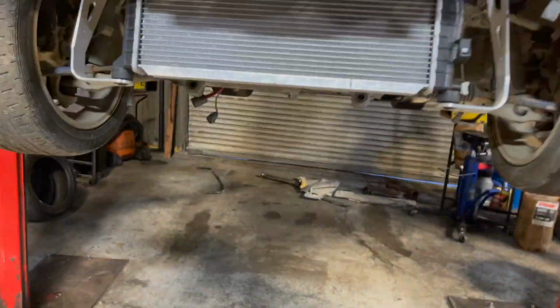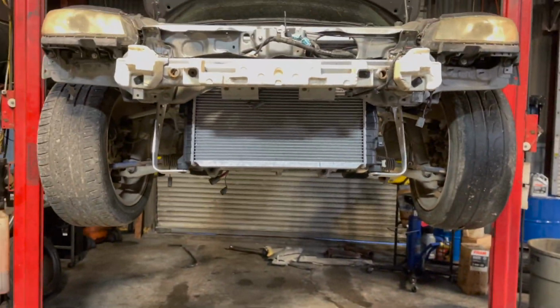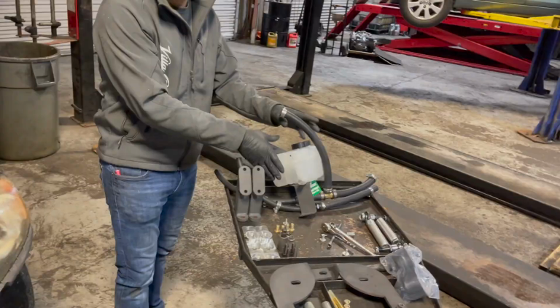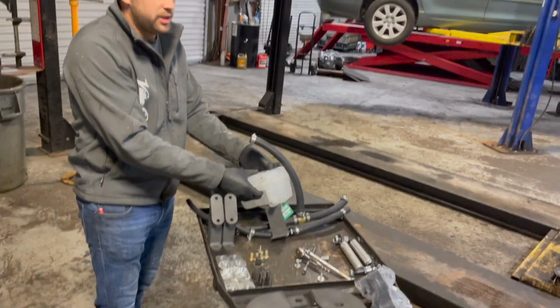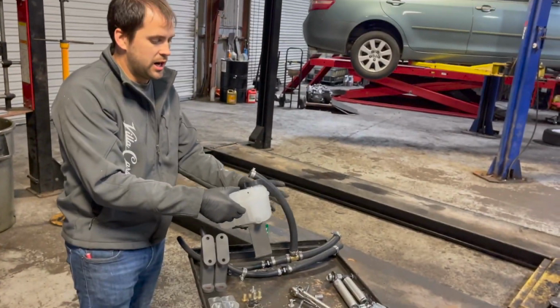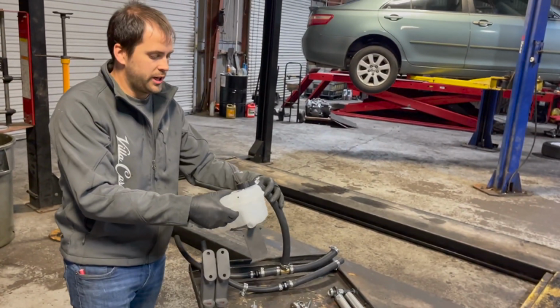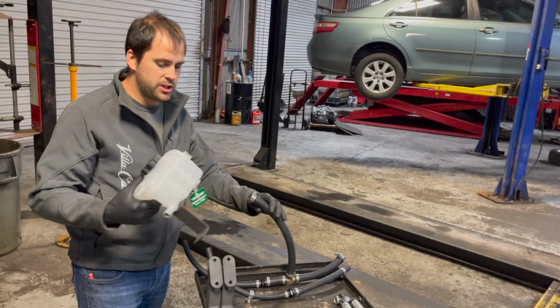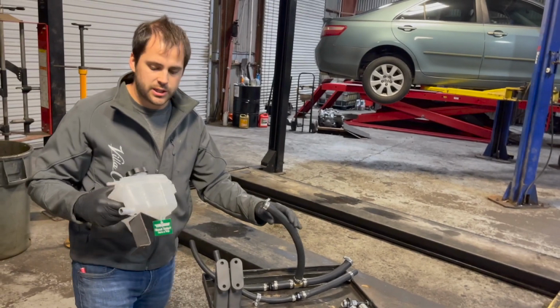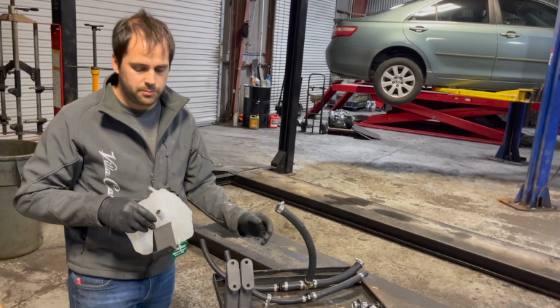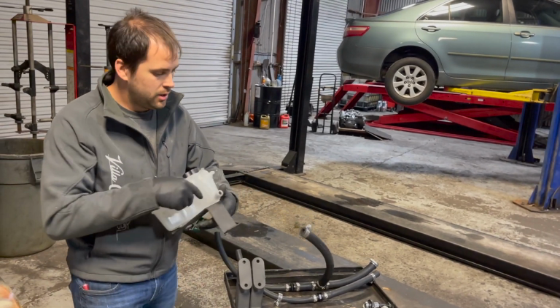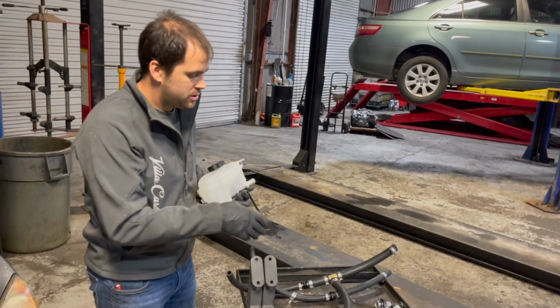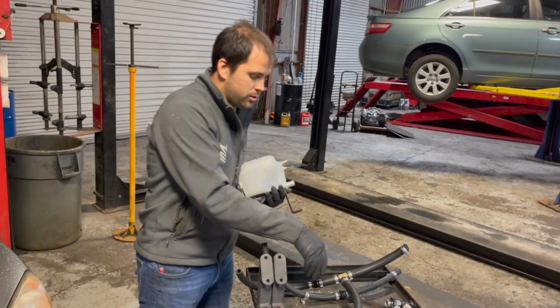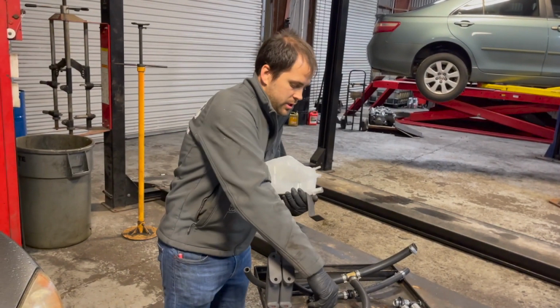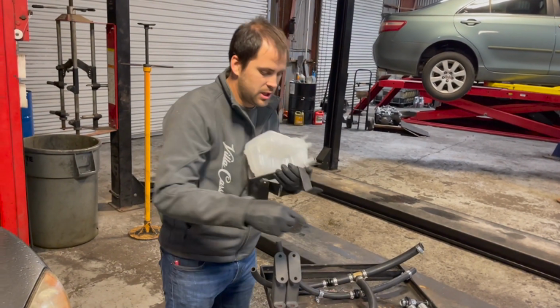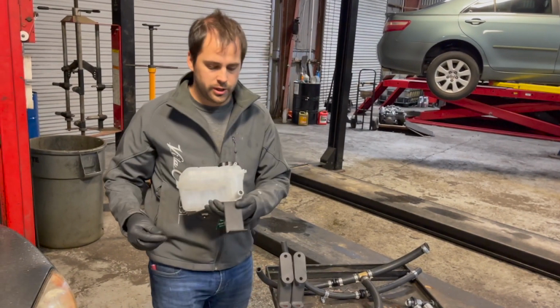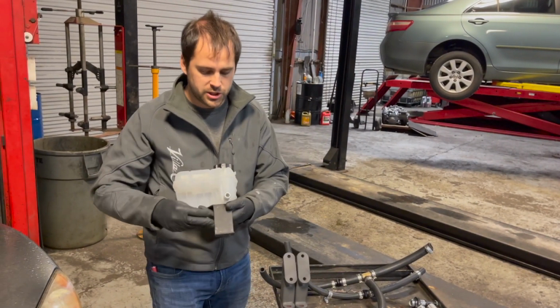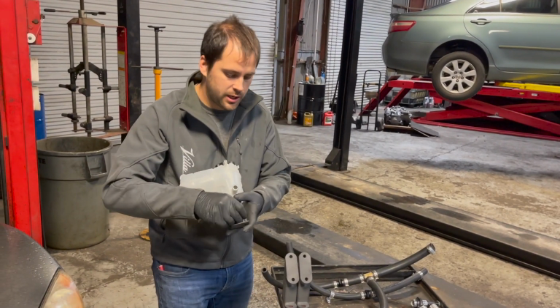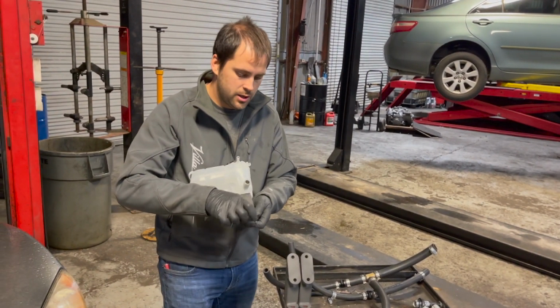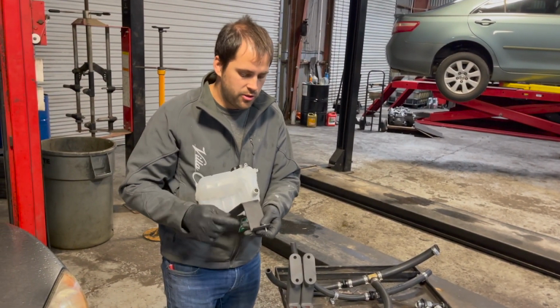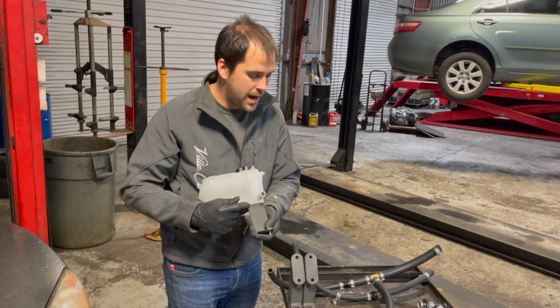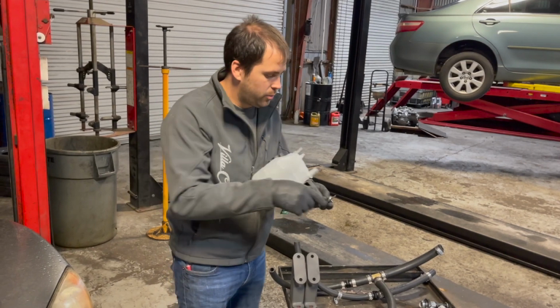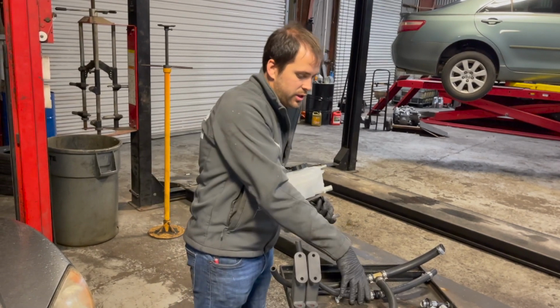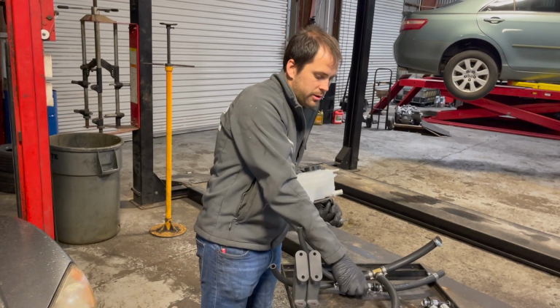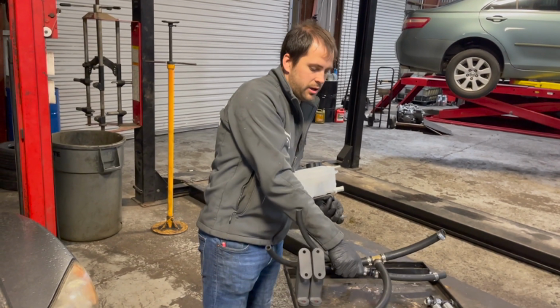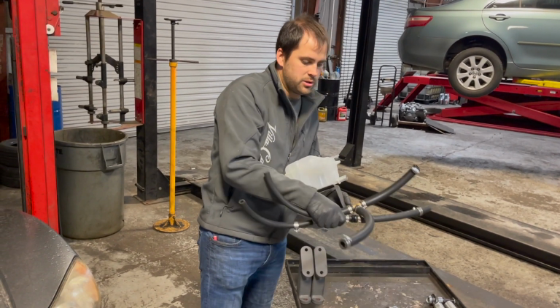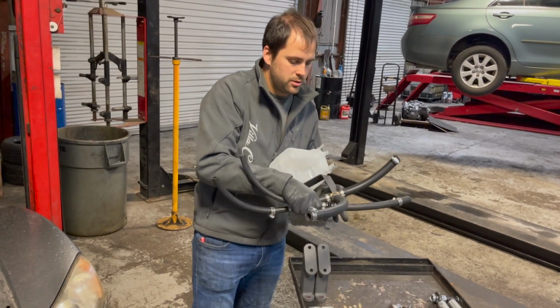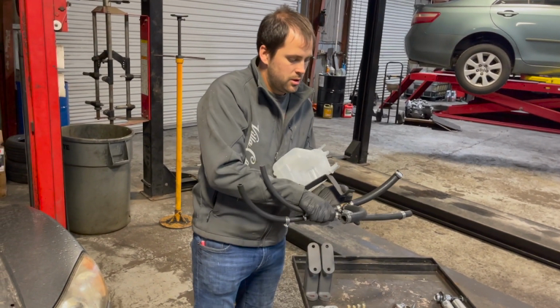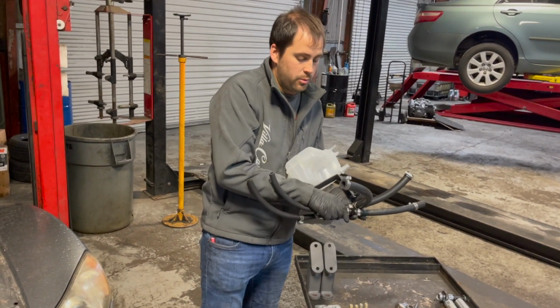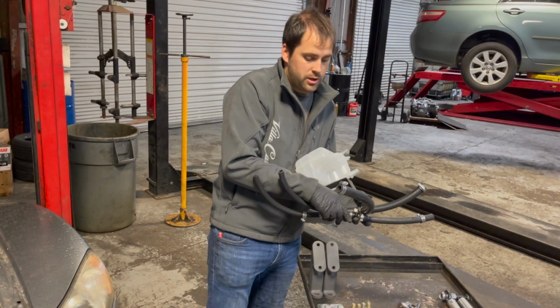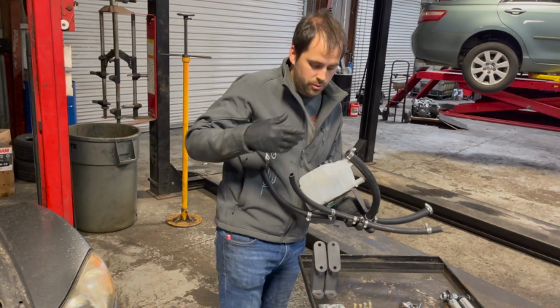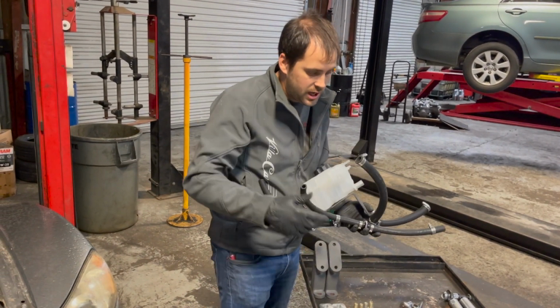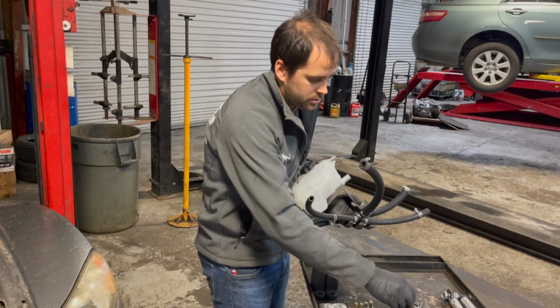I'm going to go ahead and put on the coolant expansion tank setup. This is the coolant expansion tank and the bracket, with the coolant radiator hoses — well, with the heater hoses.